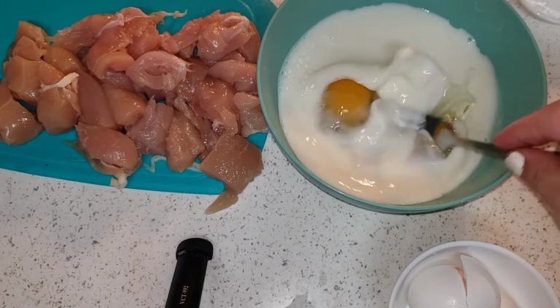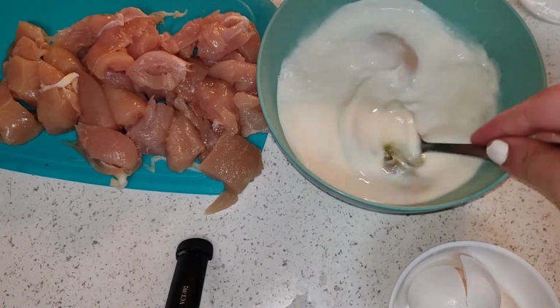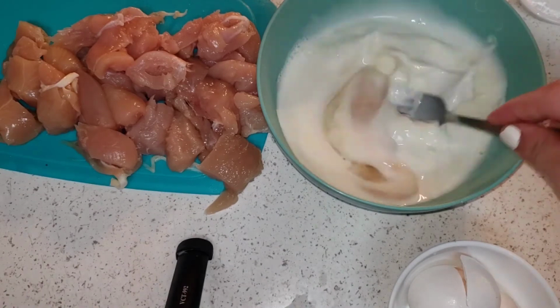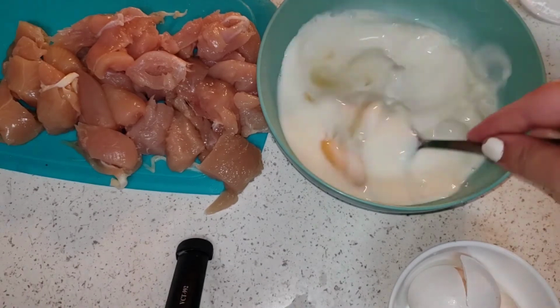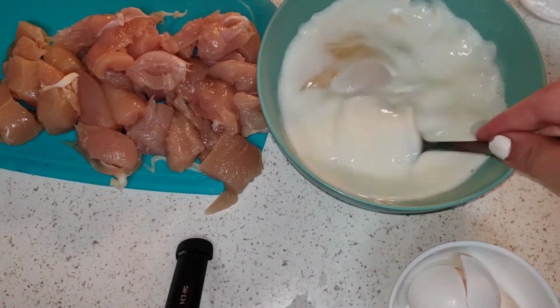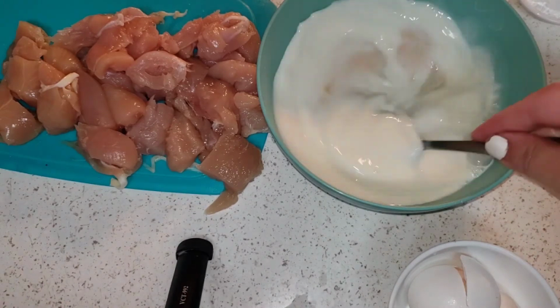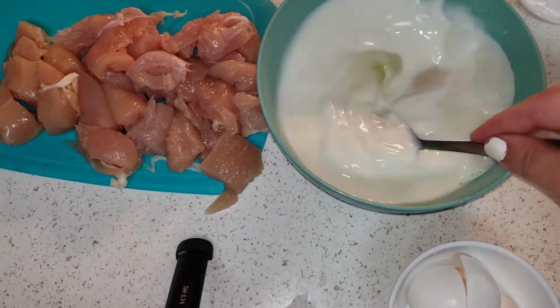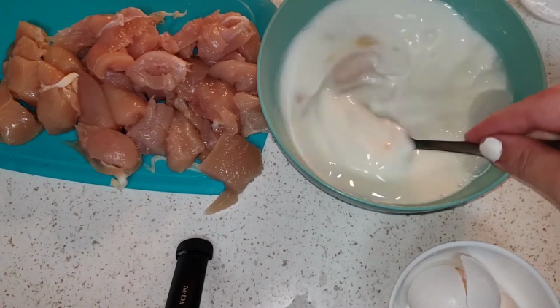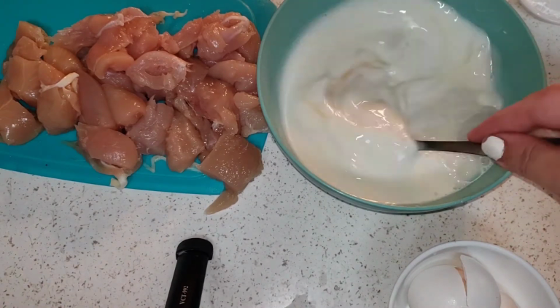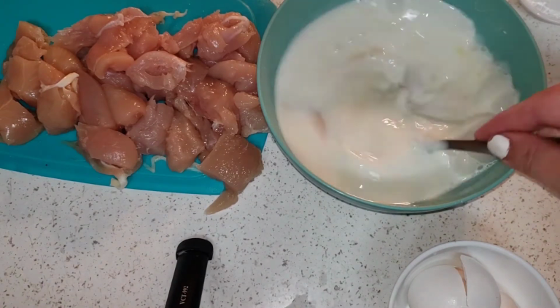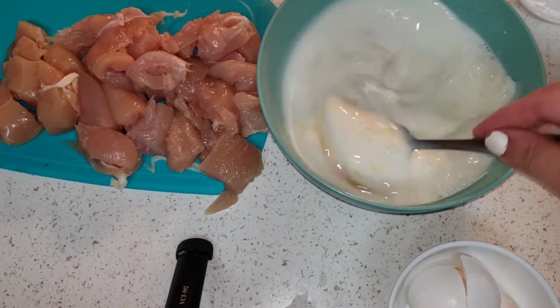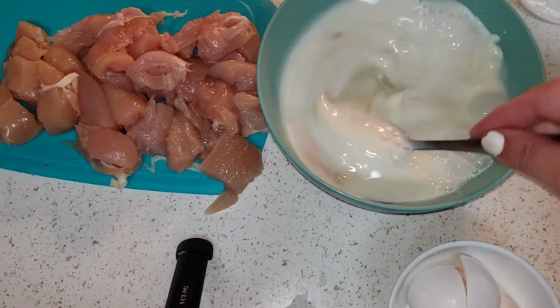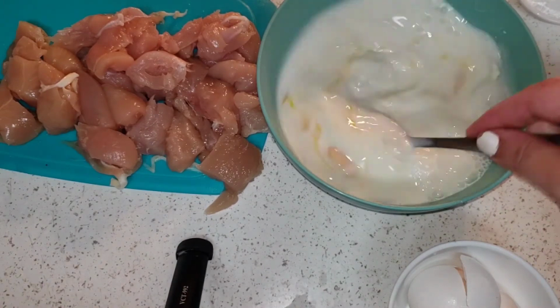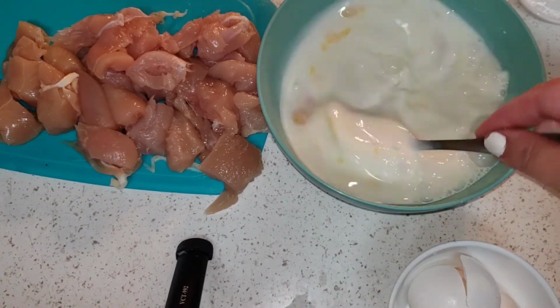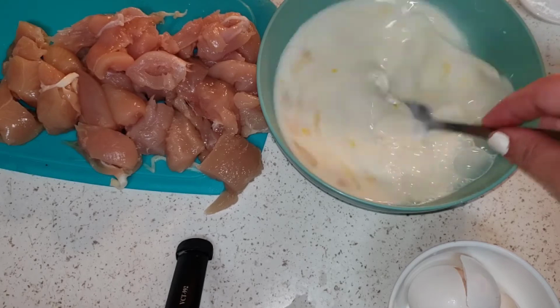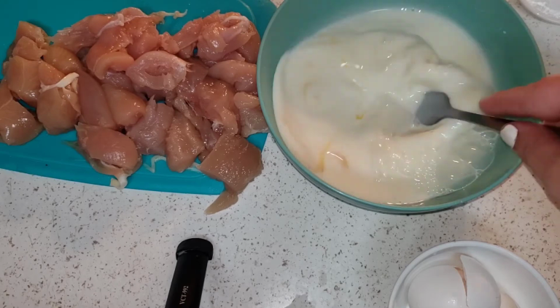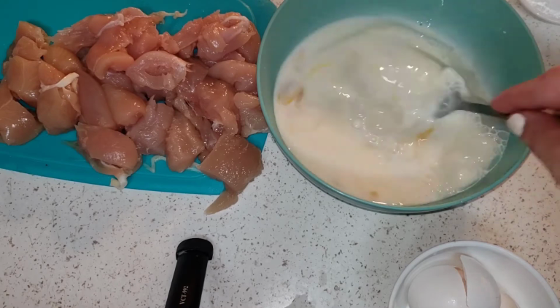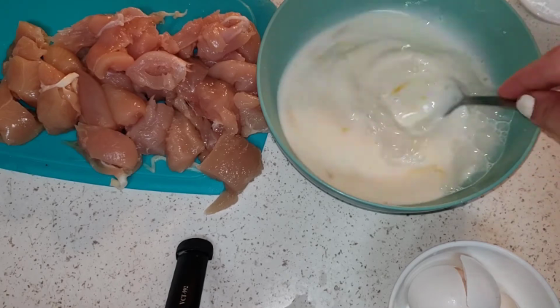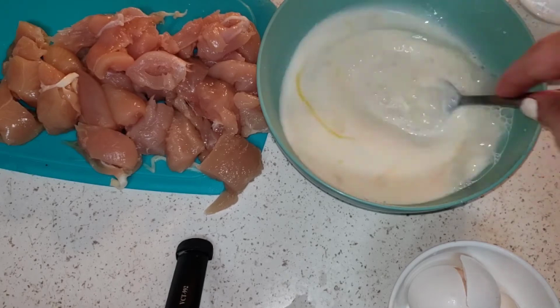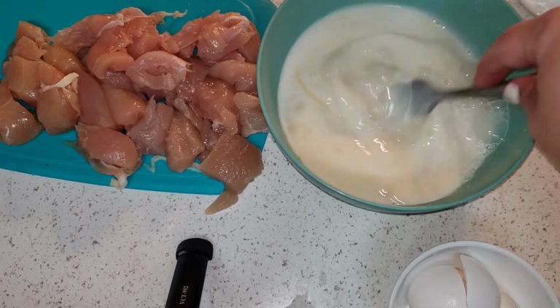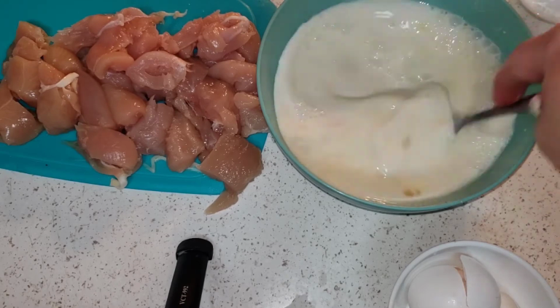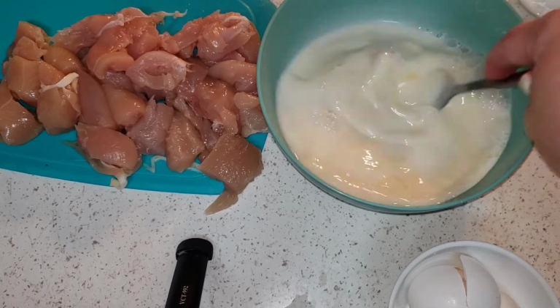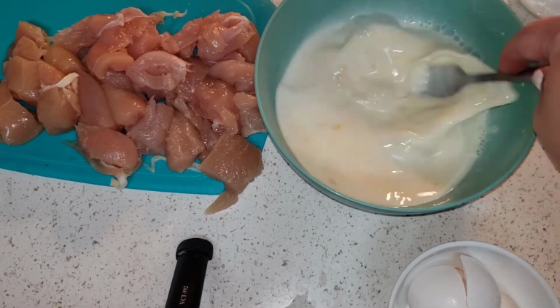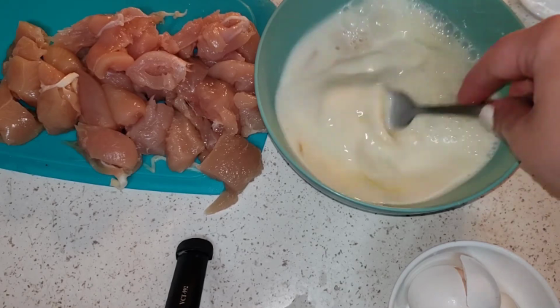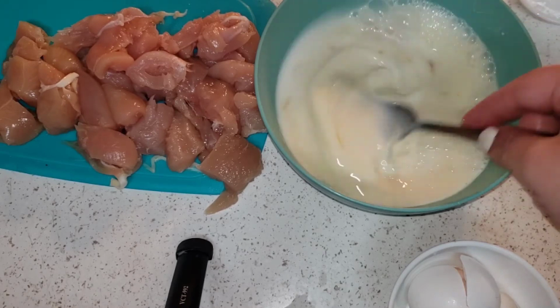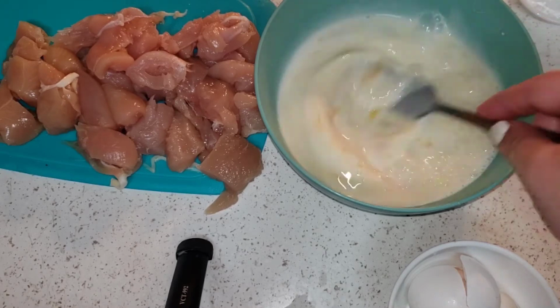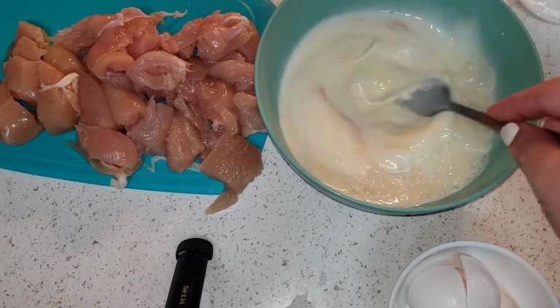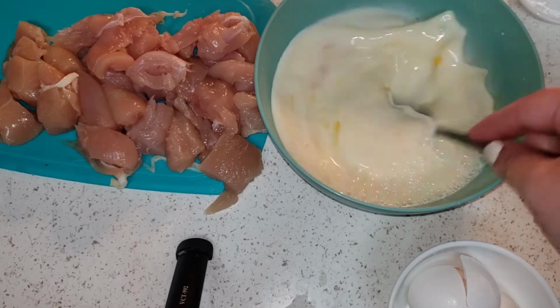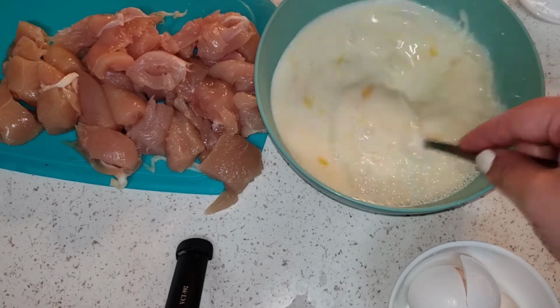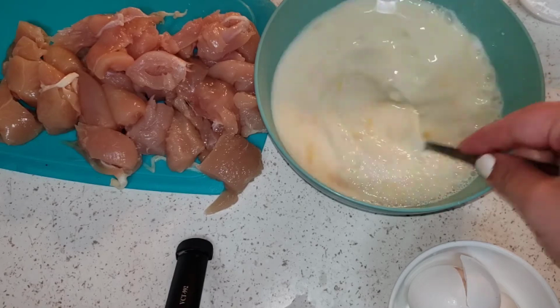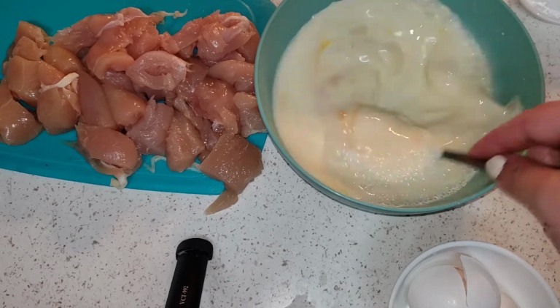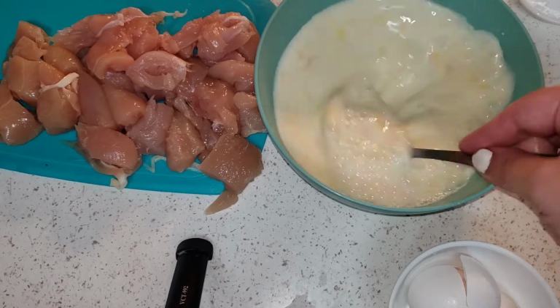Now you can salt your chicken if you want to, but I don't like my food too salty. So for me, the seasoning was a perfect amount, but if you like a little more salt, go ahead and salt your chicken right here.